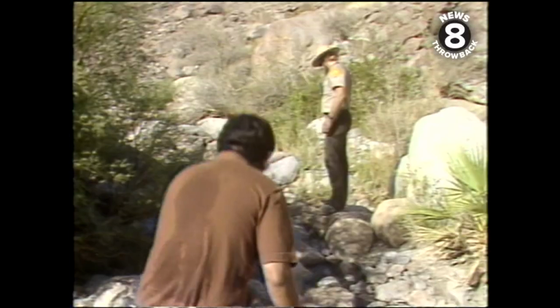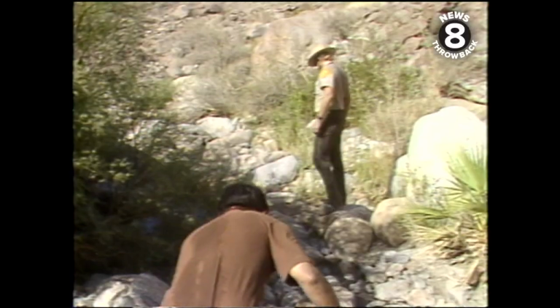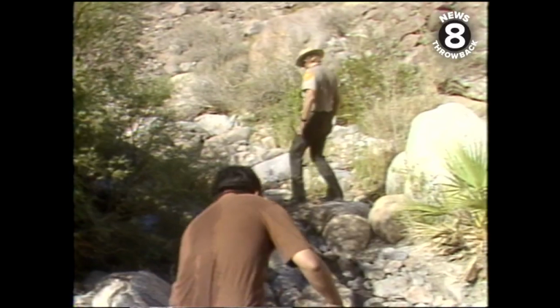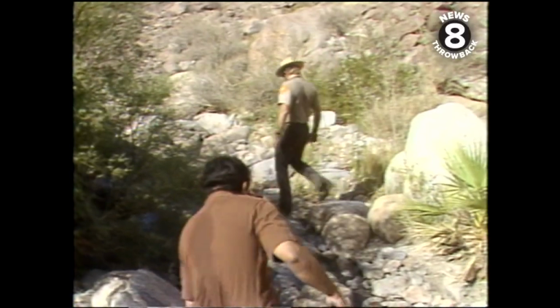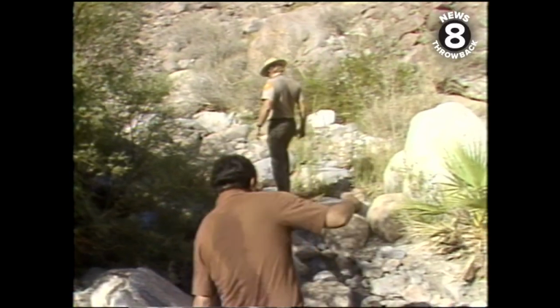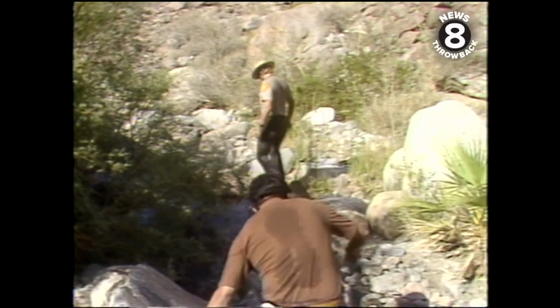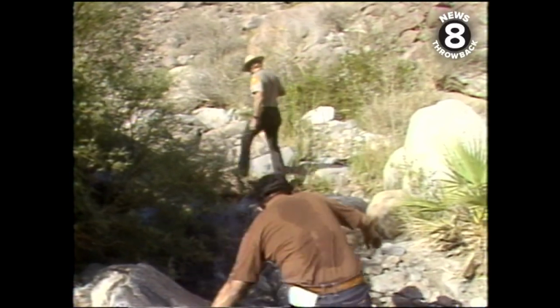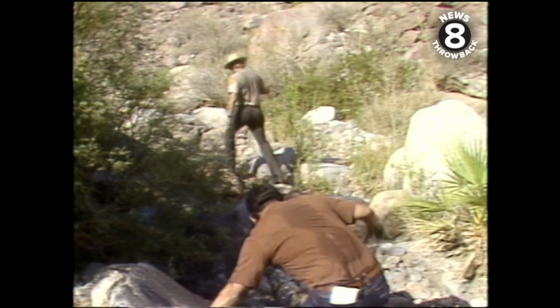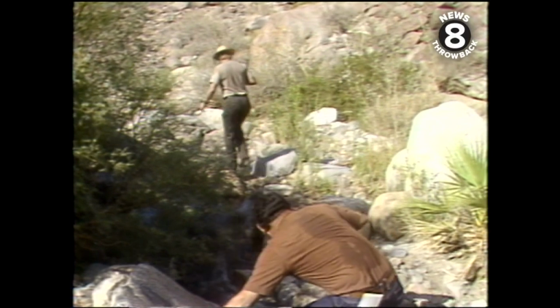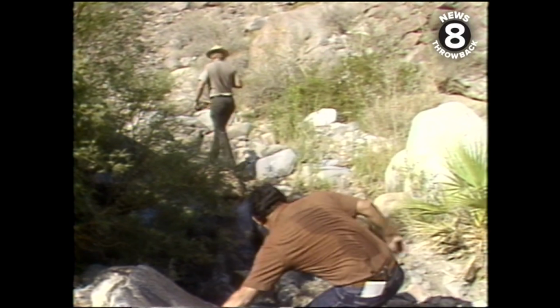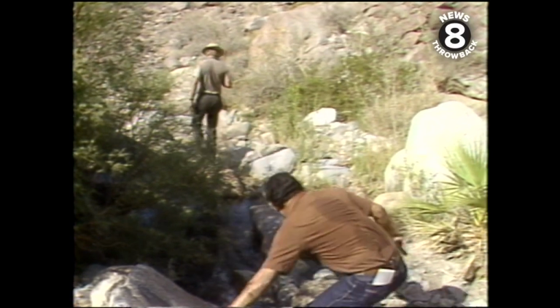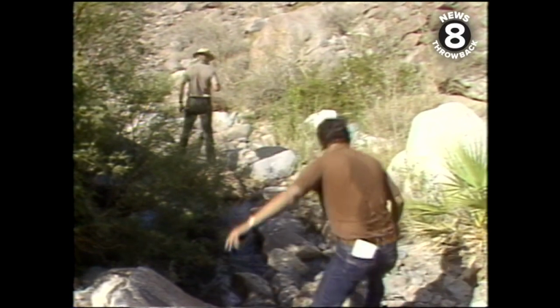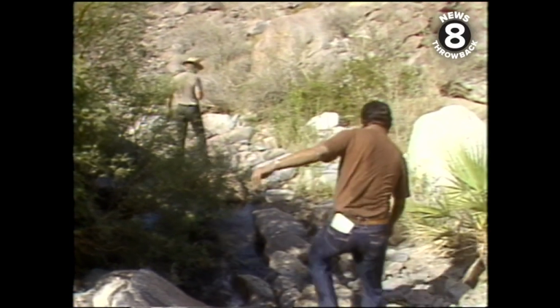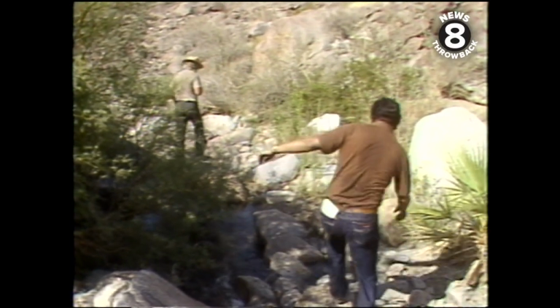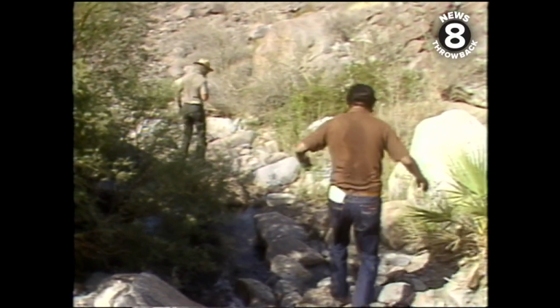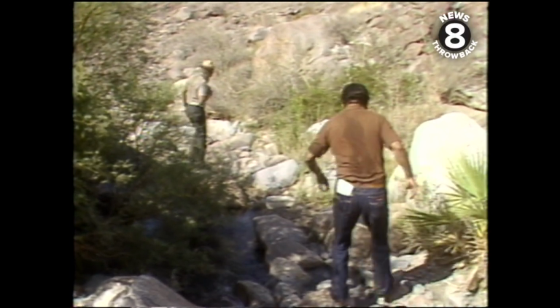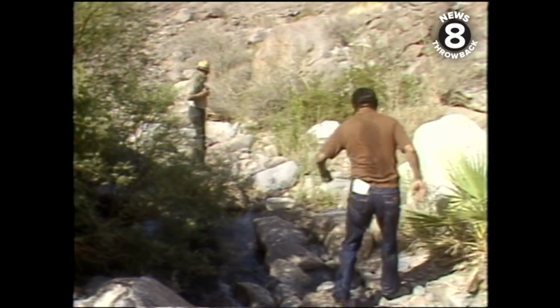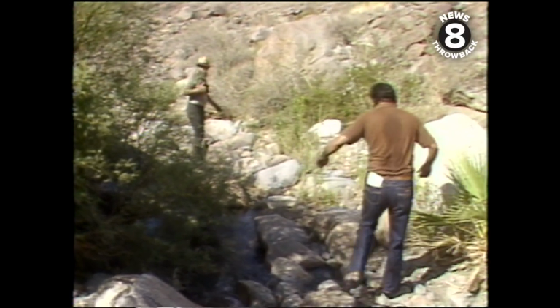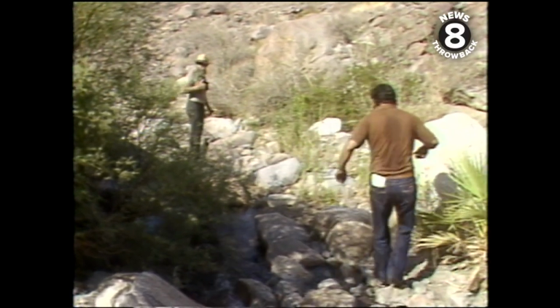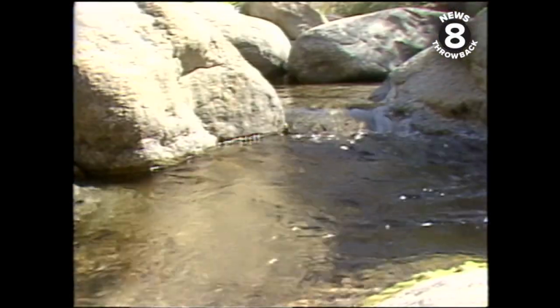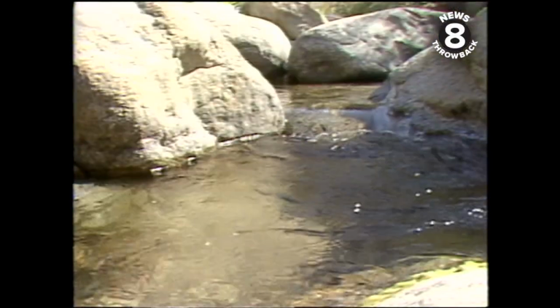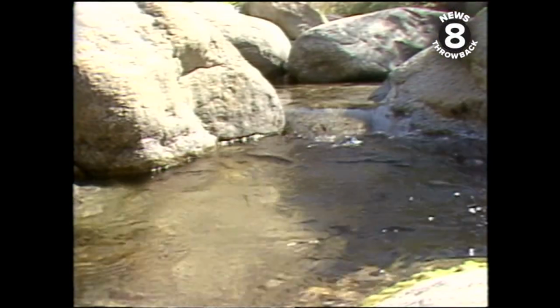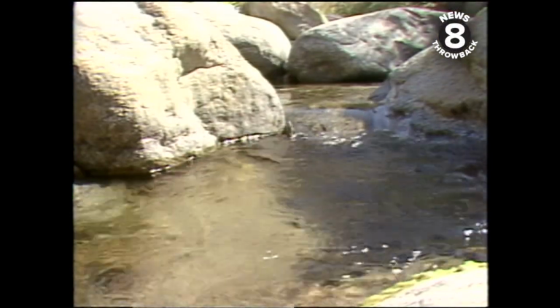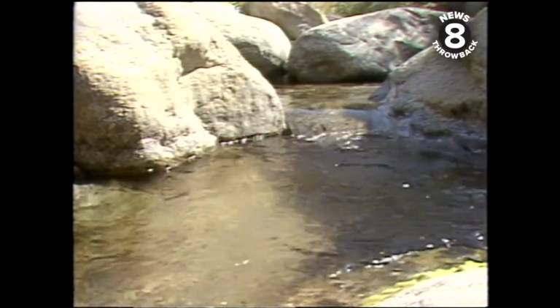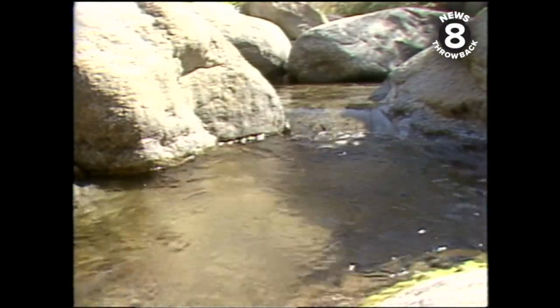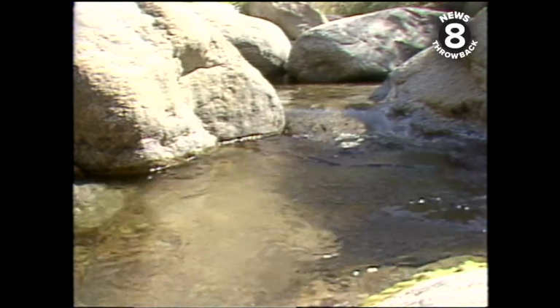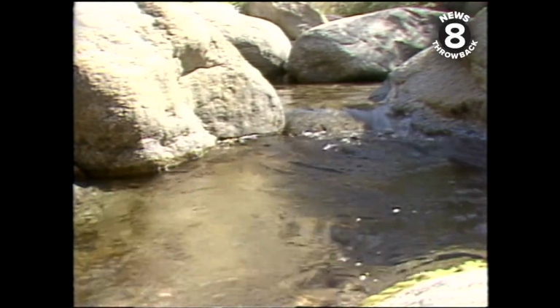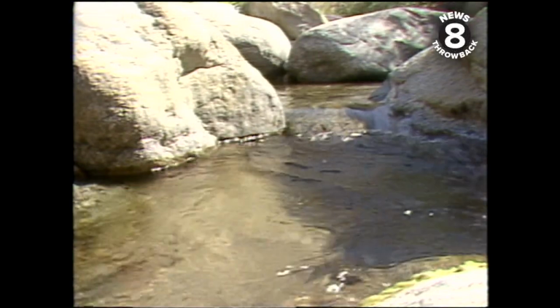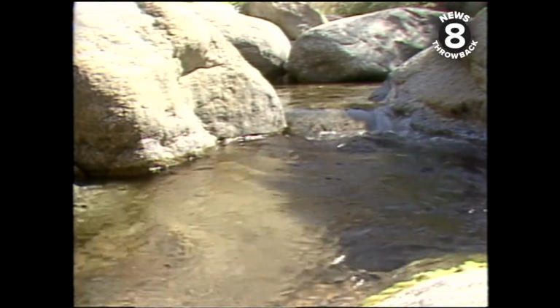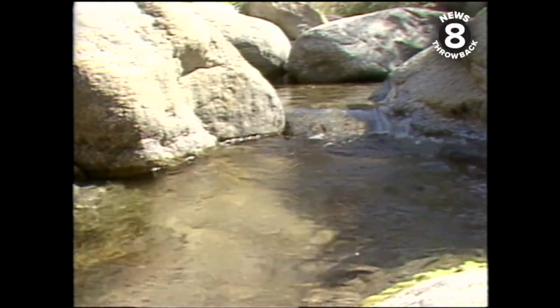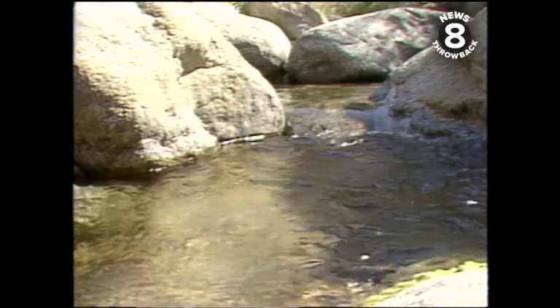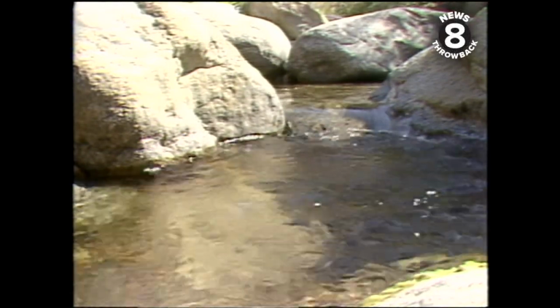We pushed ahead to an area called Palm Canyon. There's a year-round desert creek that runs through the canyon, and during the hot summer months, bighorn must come down to this creek for water.